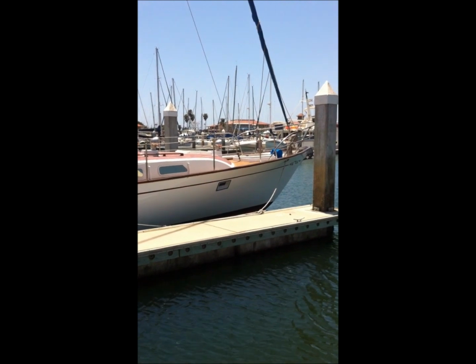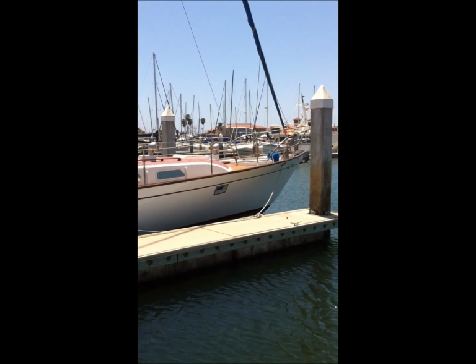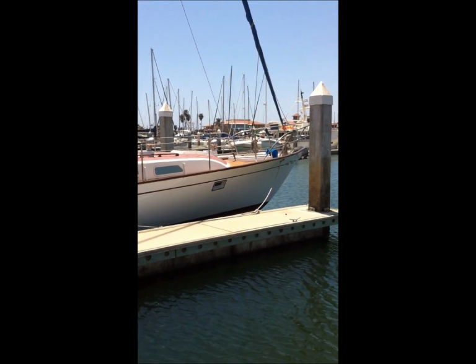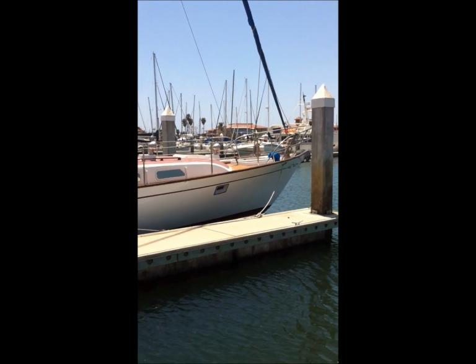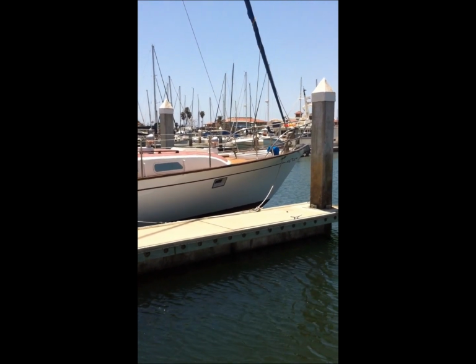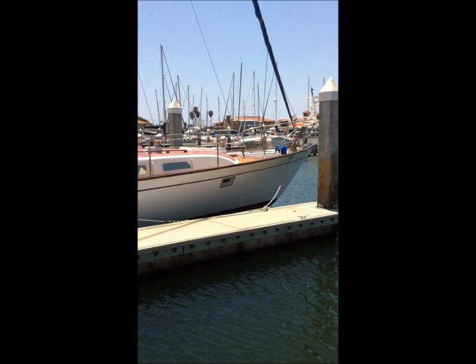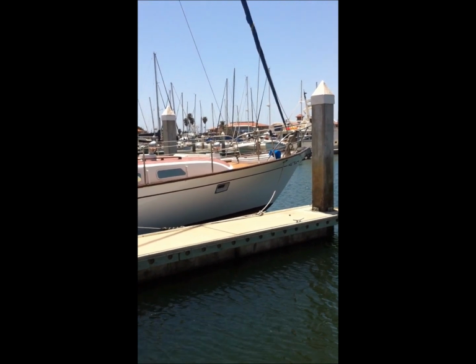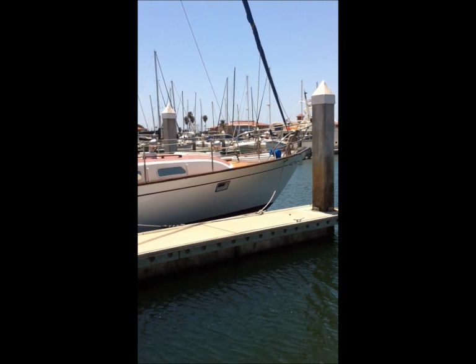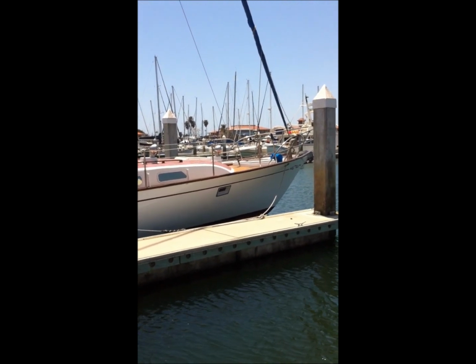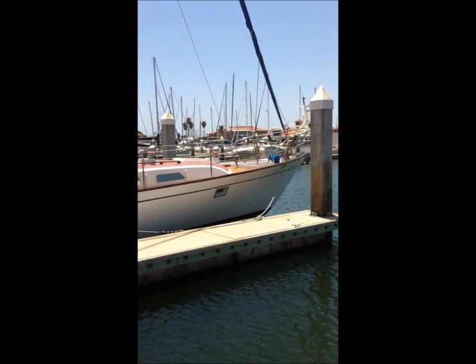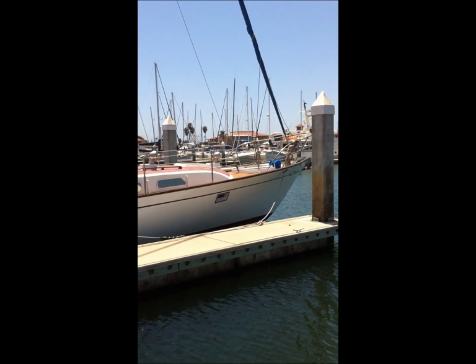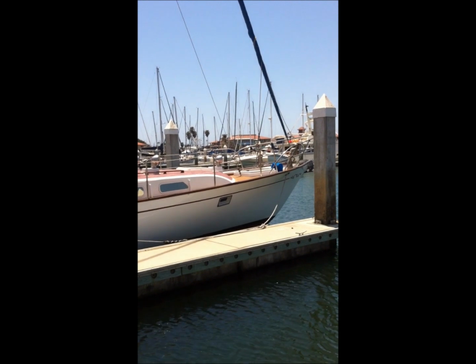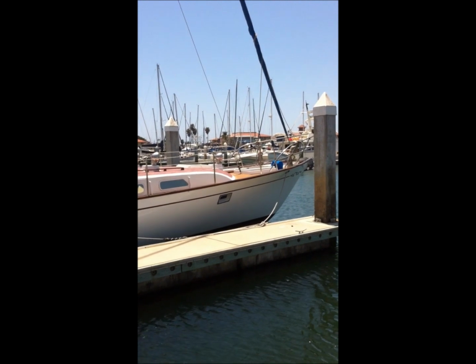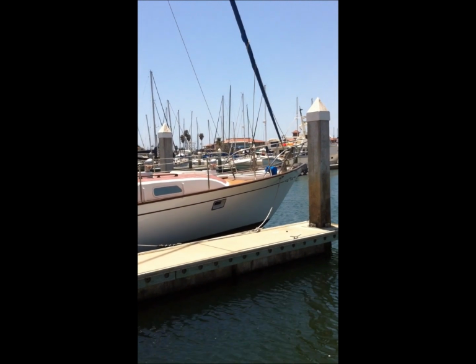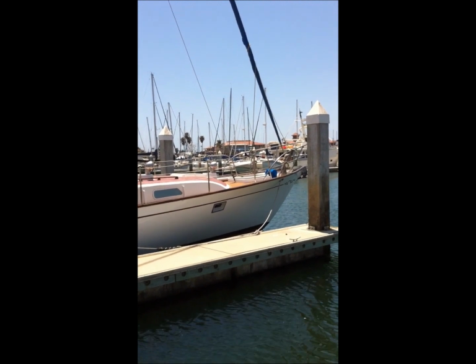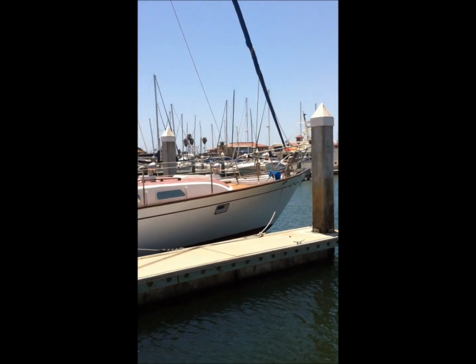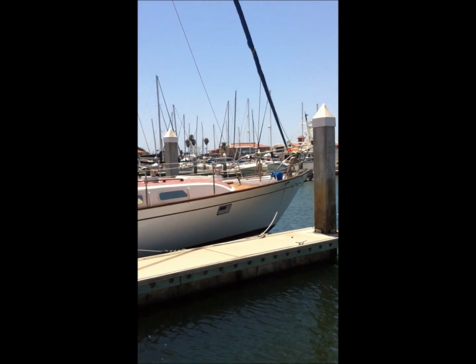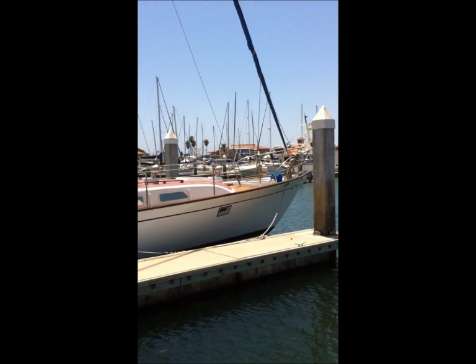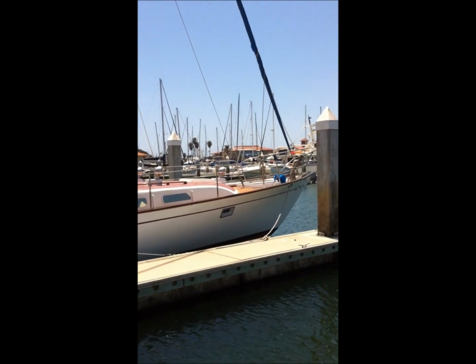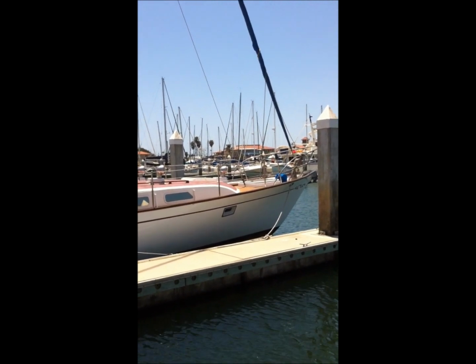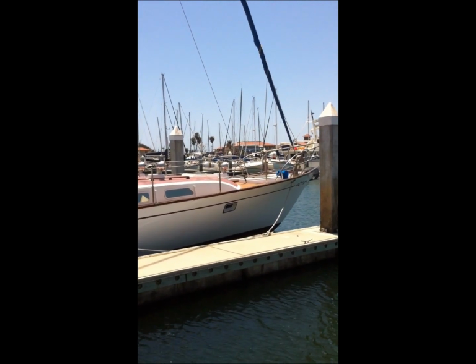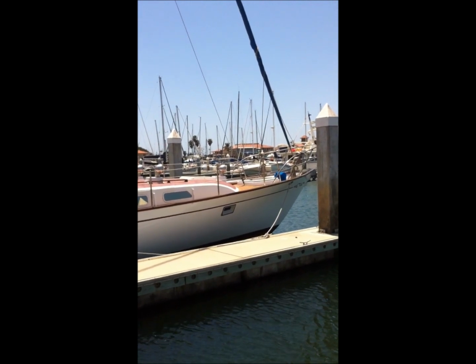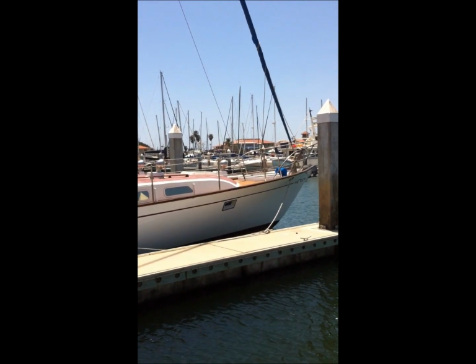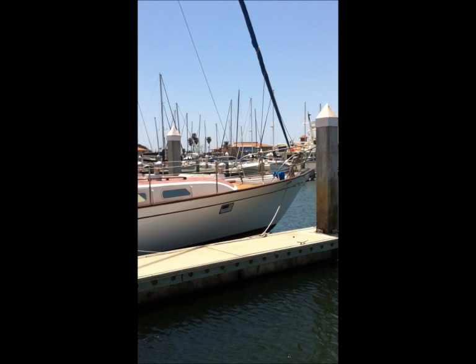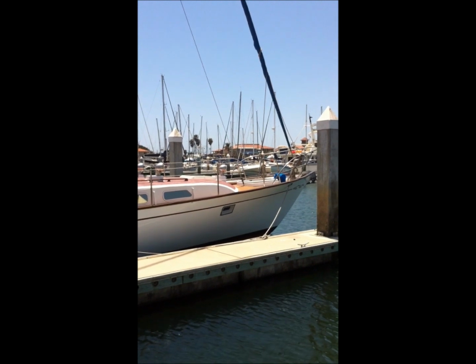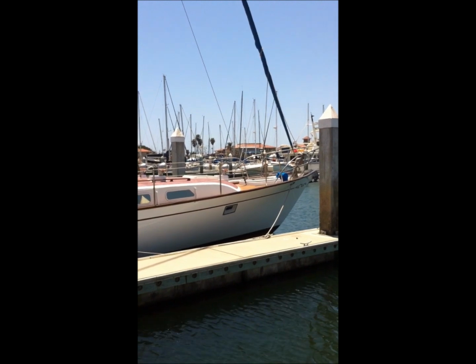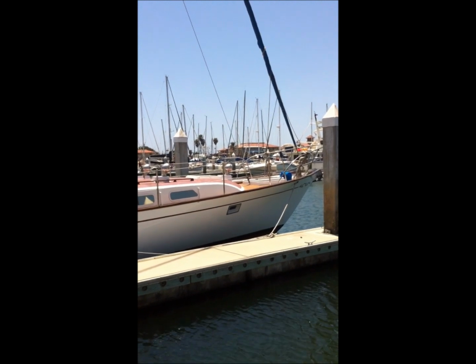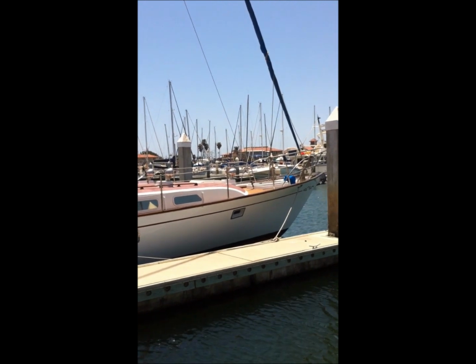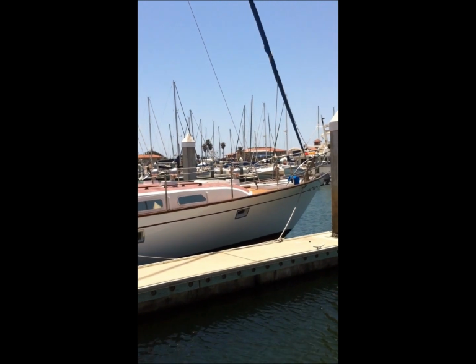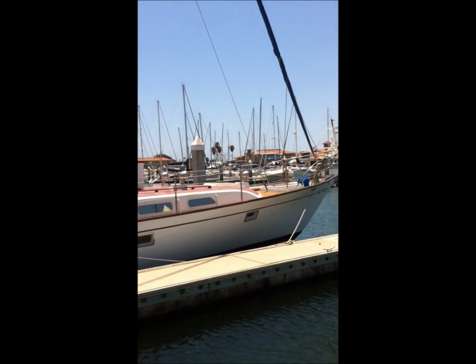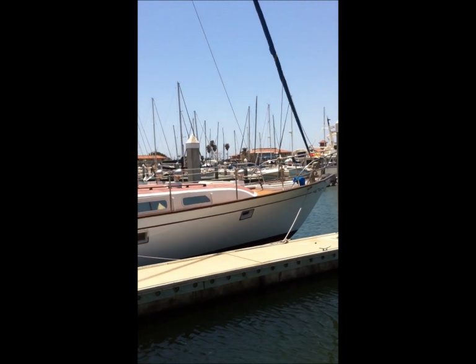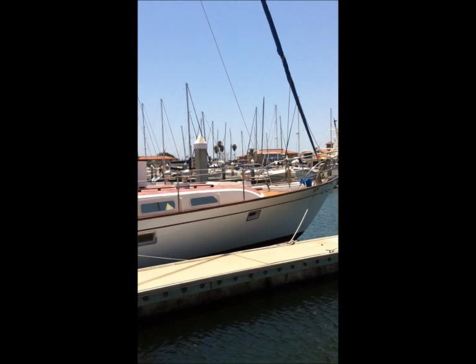Hi, this is Bill Kahn at Cruising Yachts, 805-469-6252. Today we're up in Ventura and we're going to take a look at the Aleutian 51, which is a very unique catch.